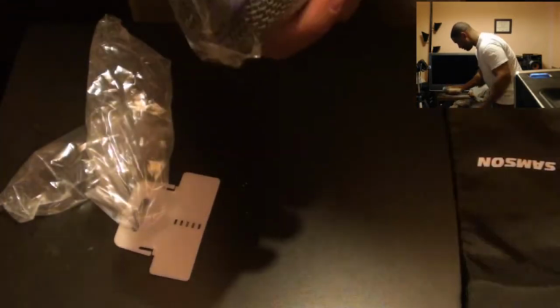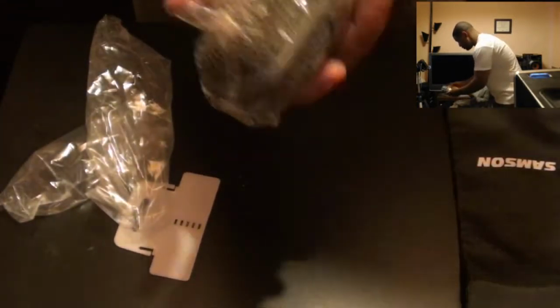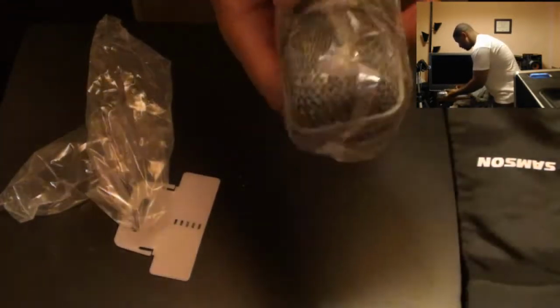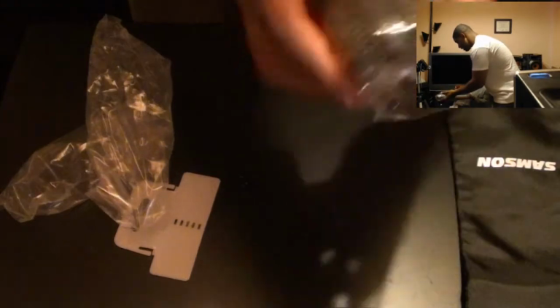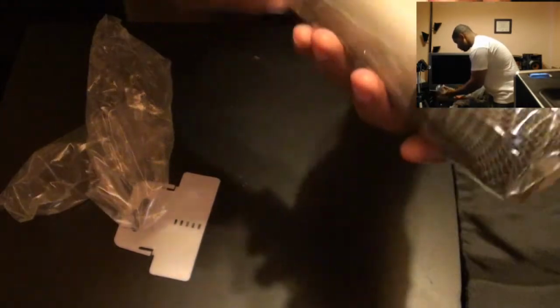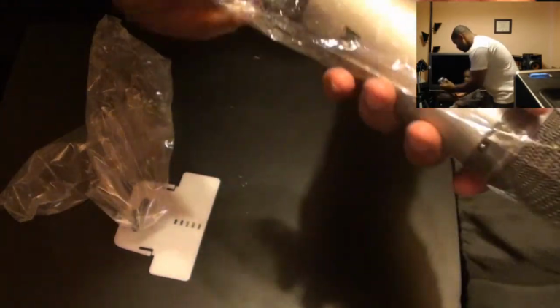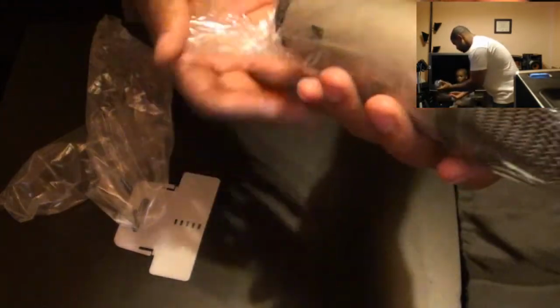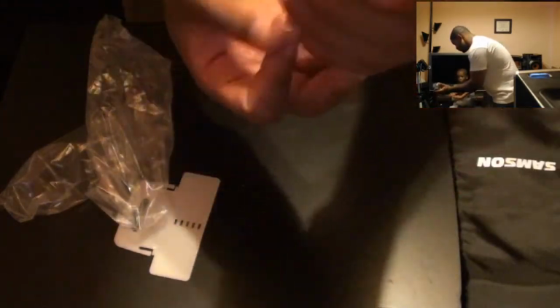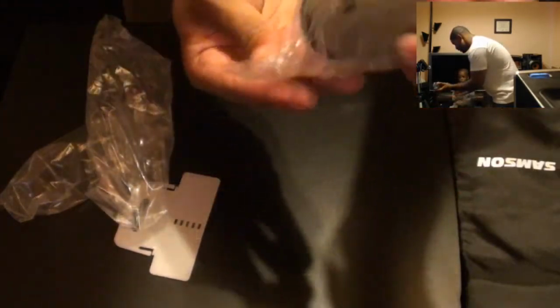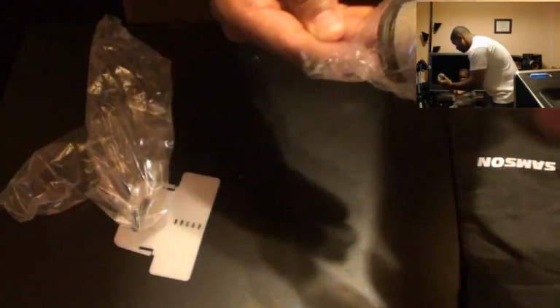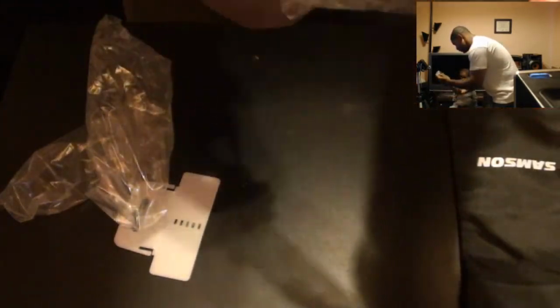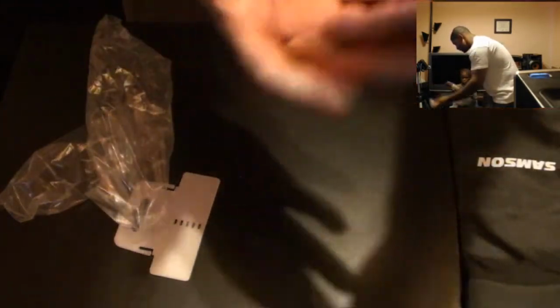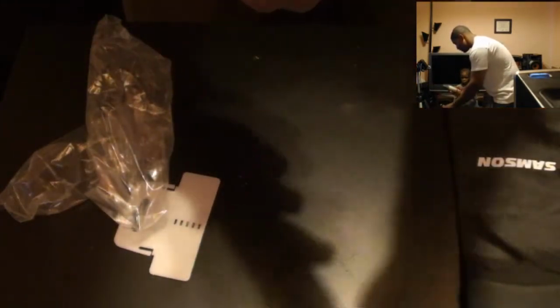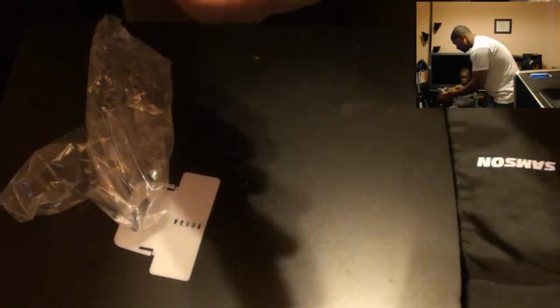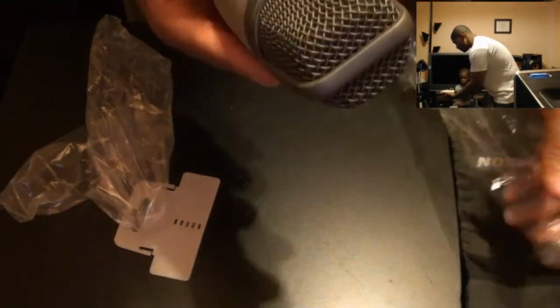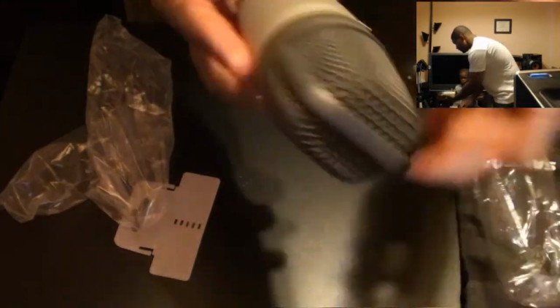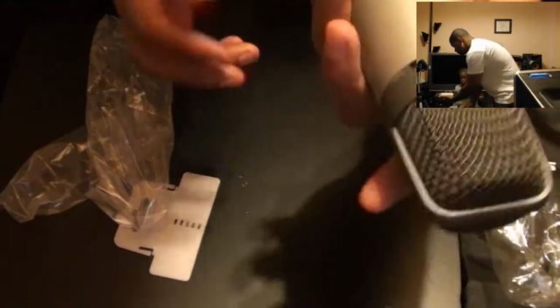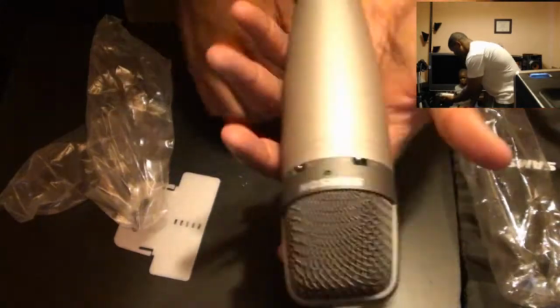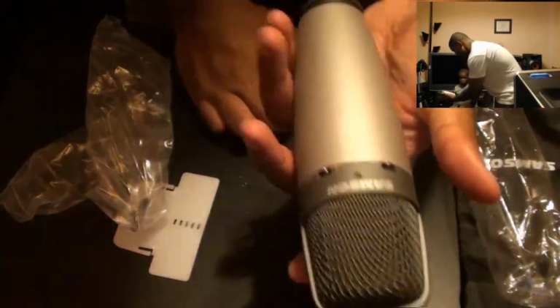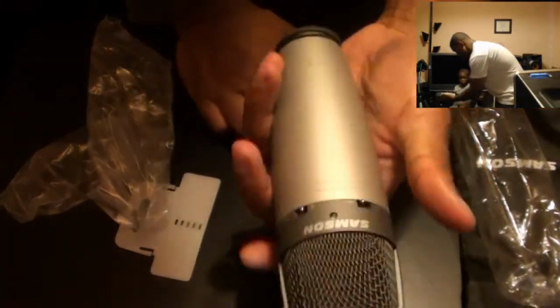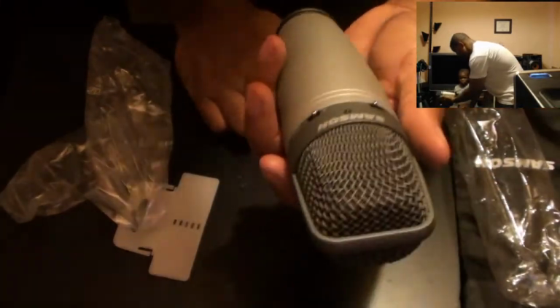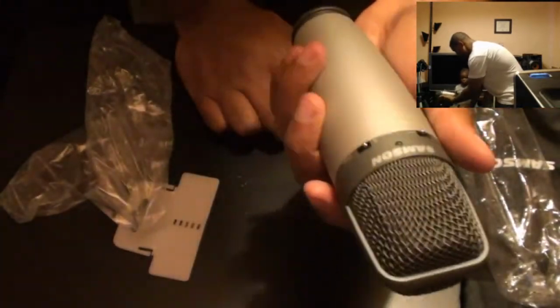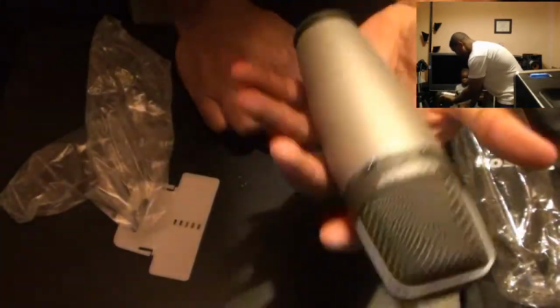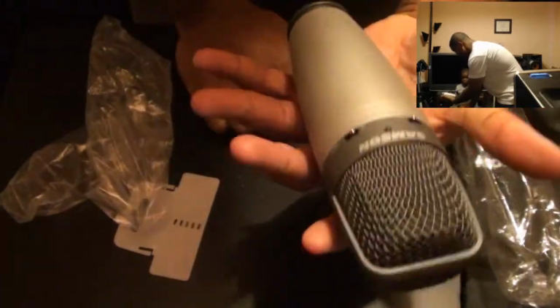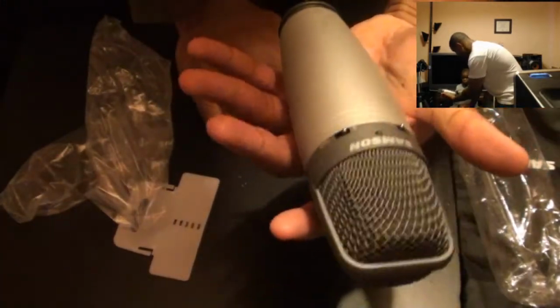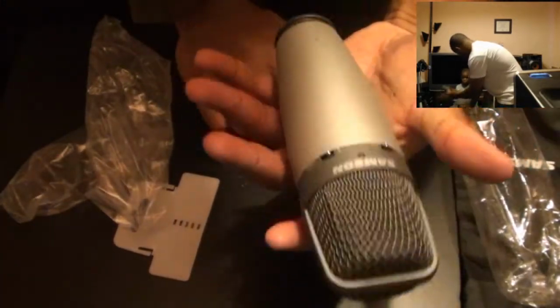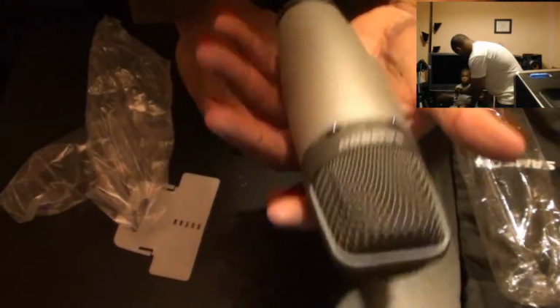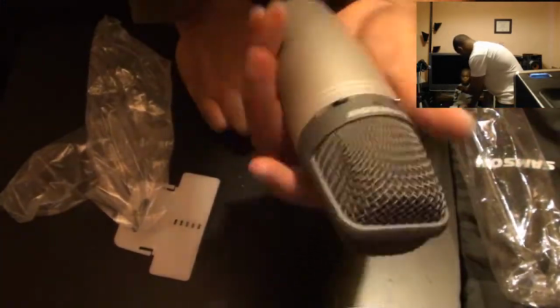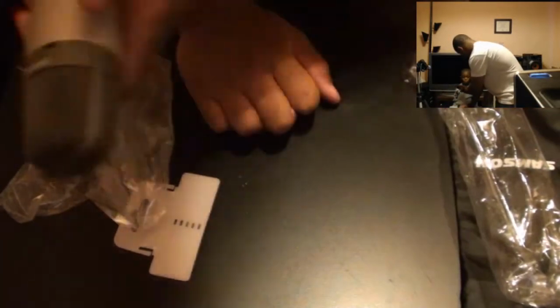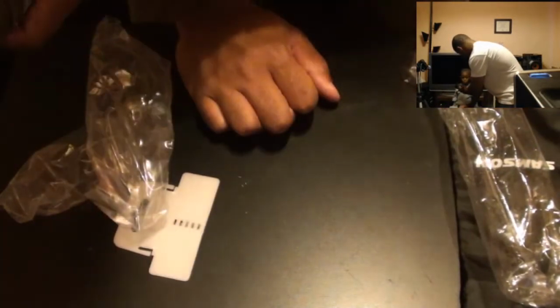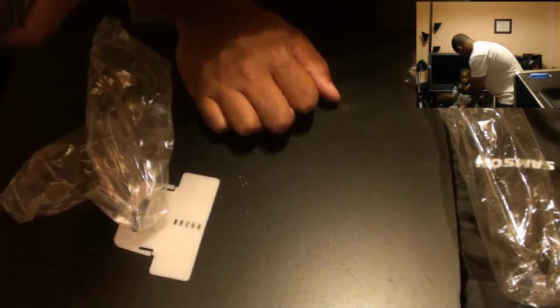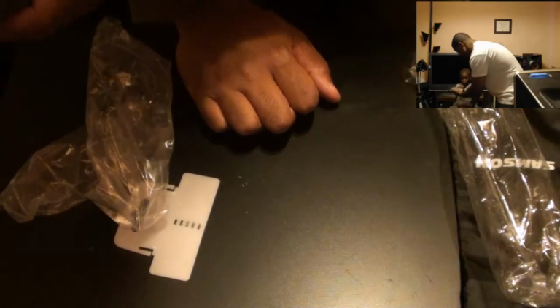I must say, this thing has some real good weight to it. This is a real solid microphone. This is the real deal — it's nice and heavy. You like it? You like it, little tech head?